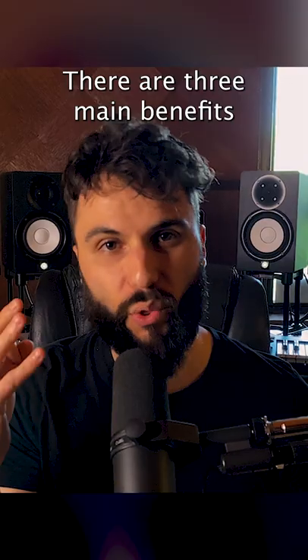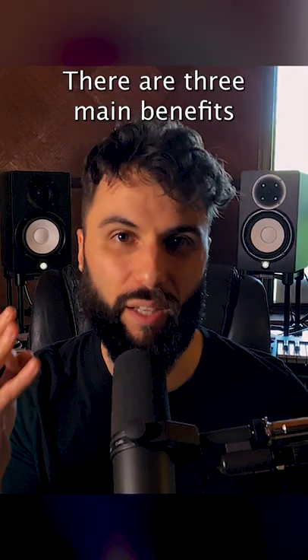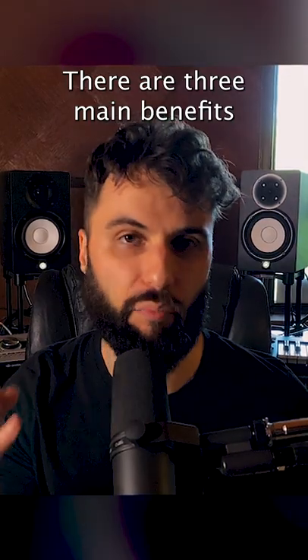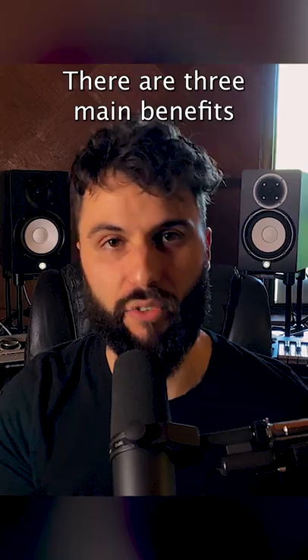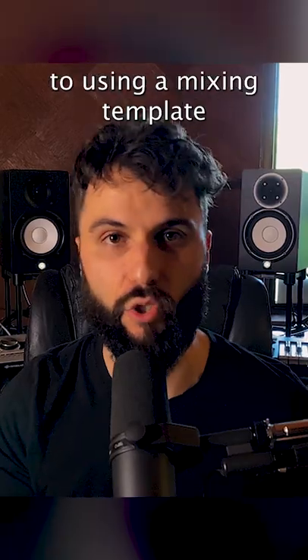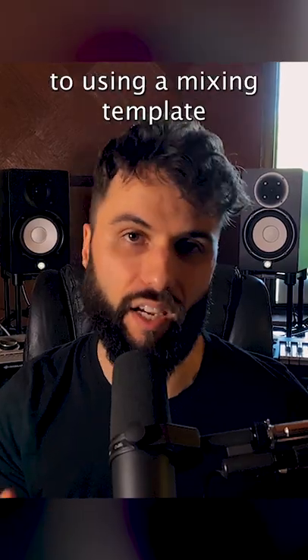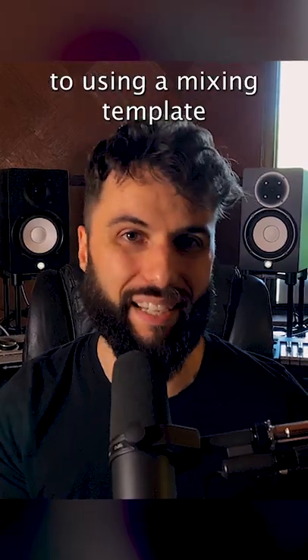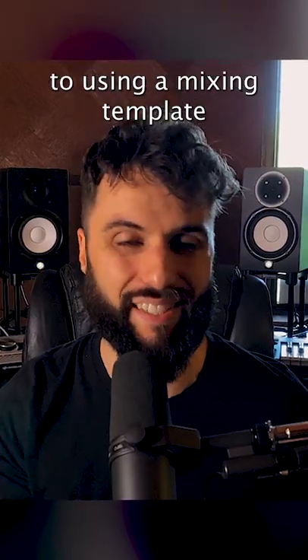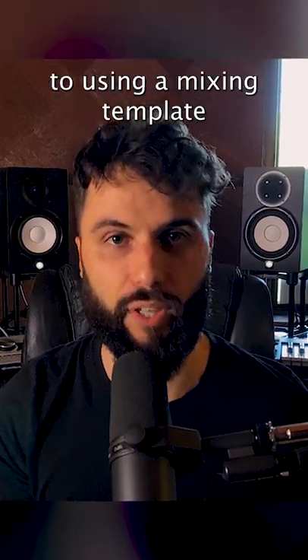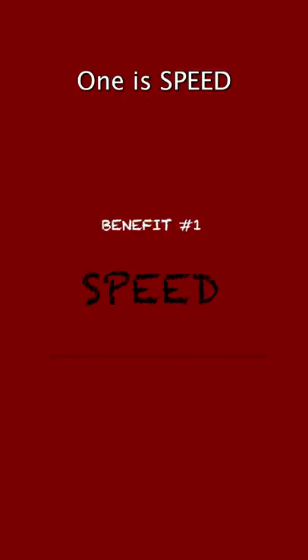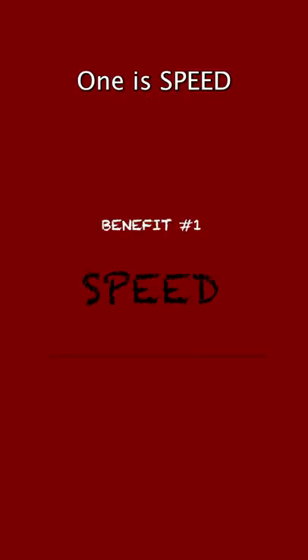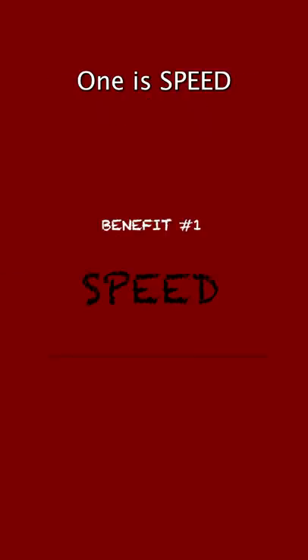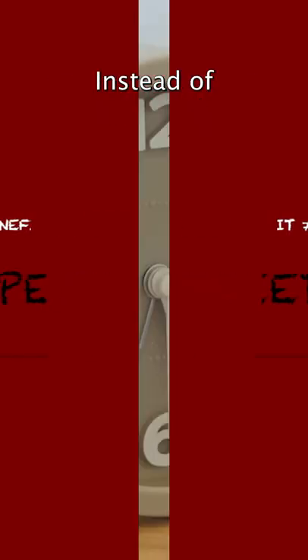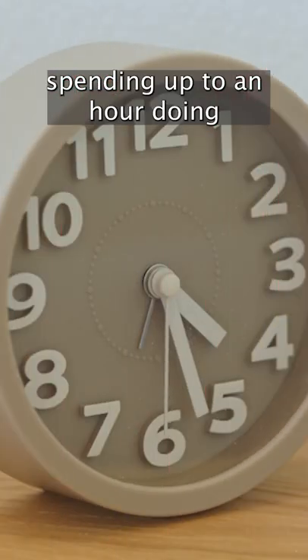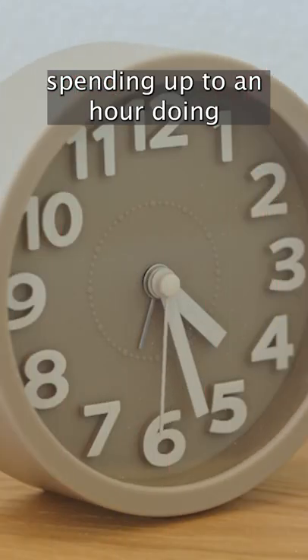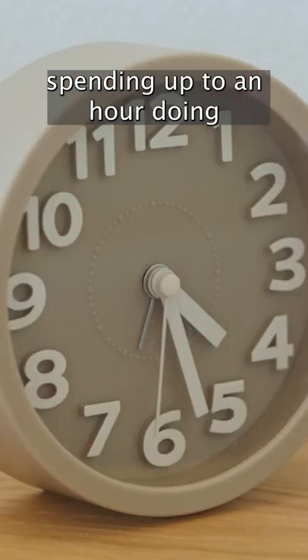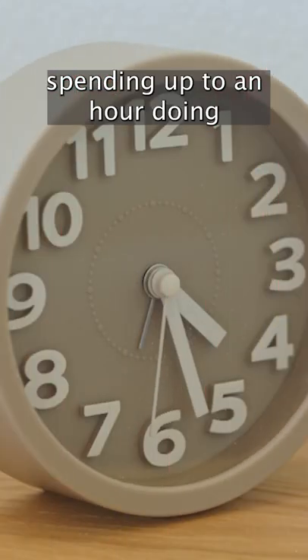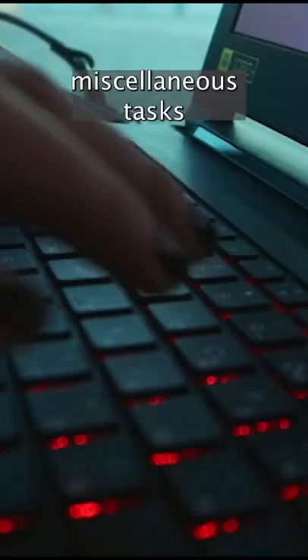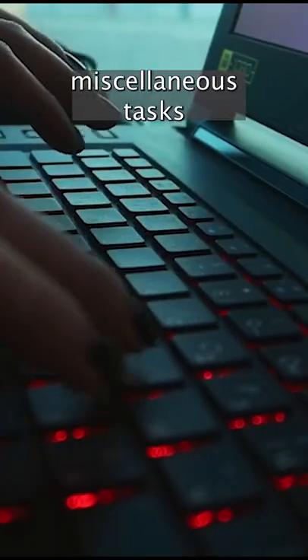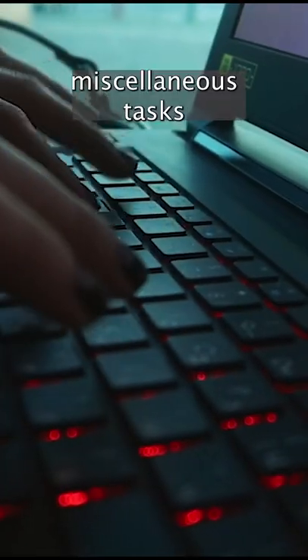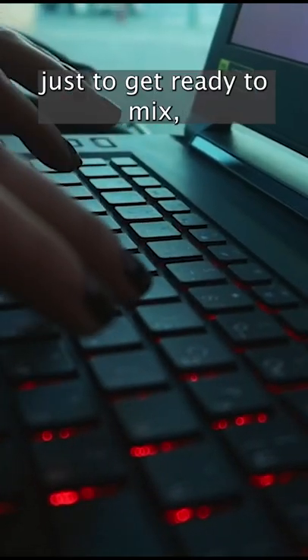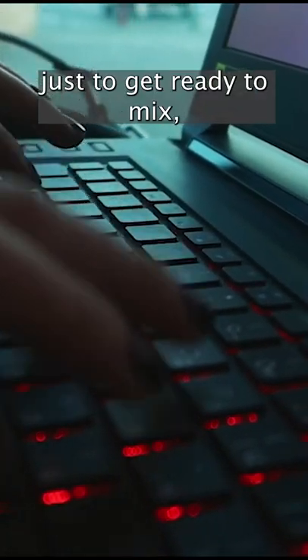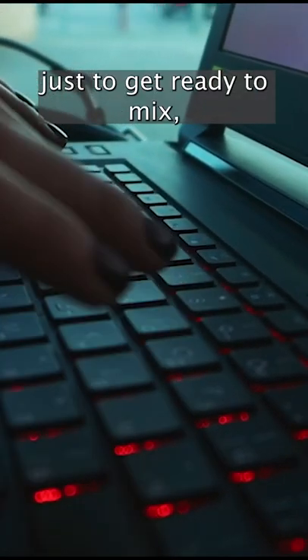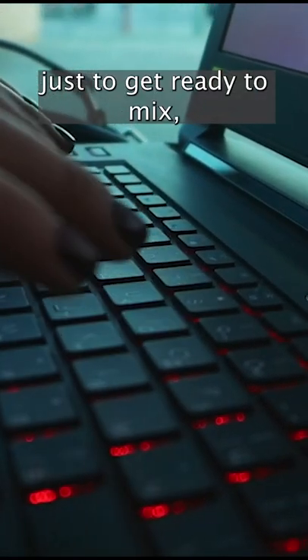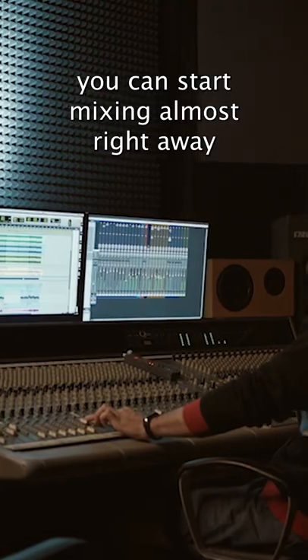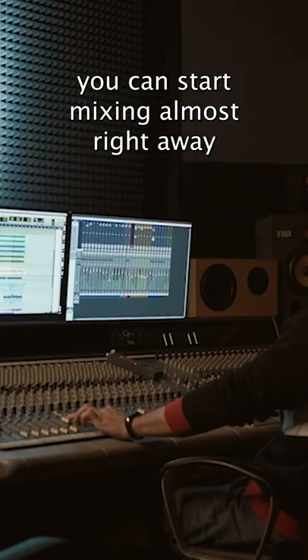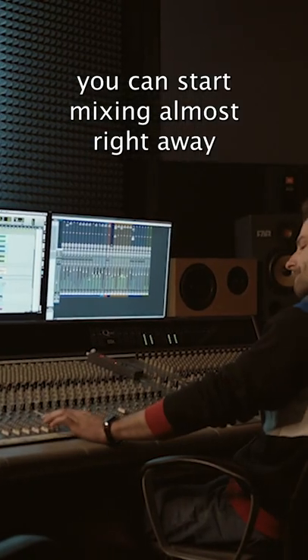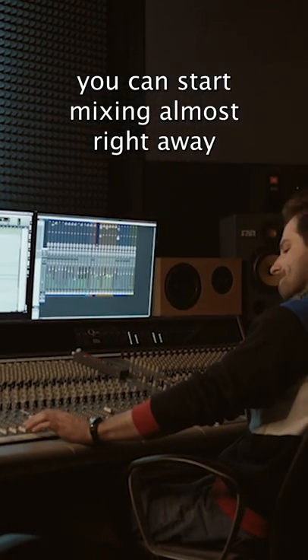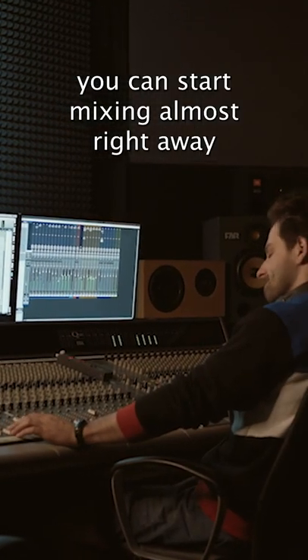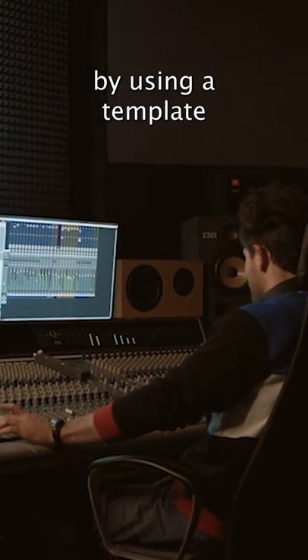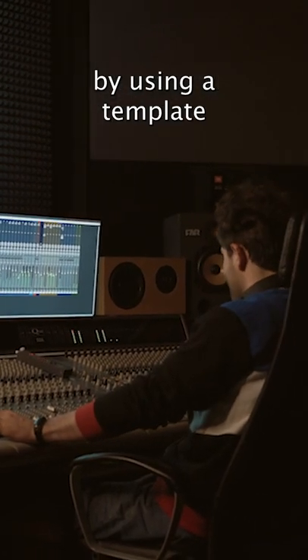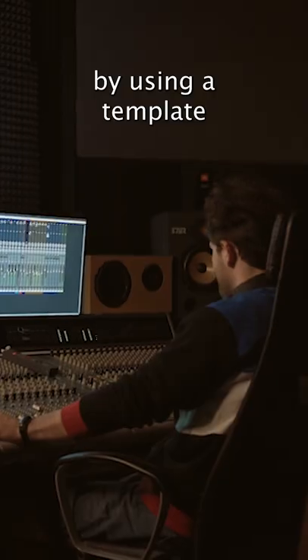There are three main benefits to using a mixing template. One is speed. Instead of spending up to an hour doing miscellaneous tasks just to get ready to mix, you can start mixing almost right away by using a template.